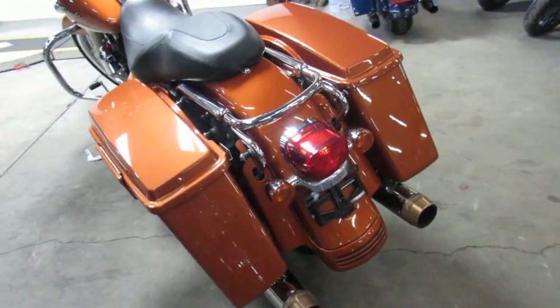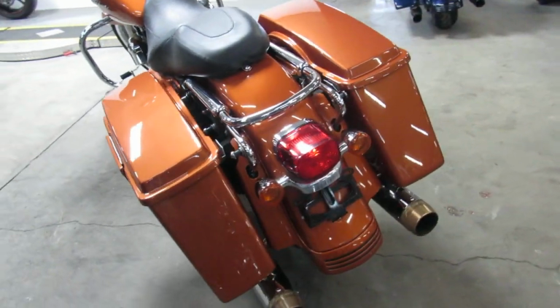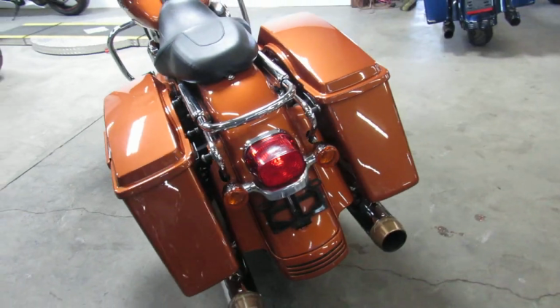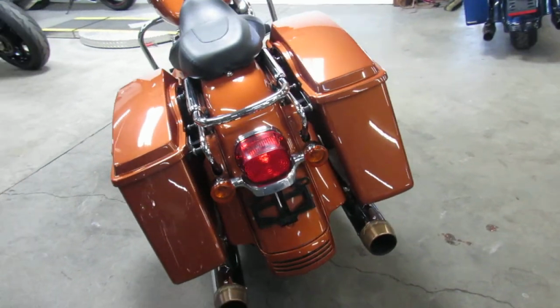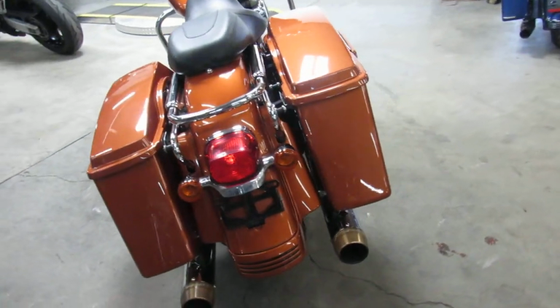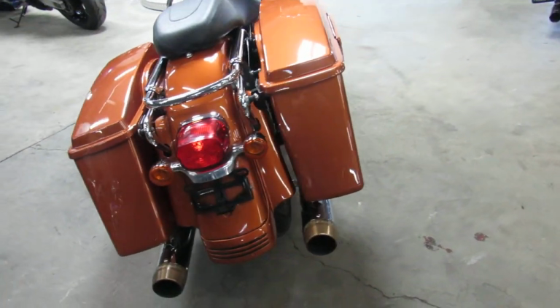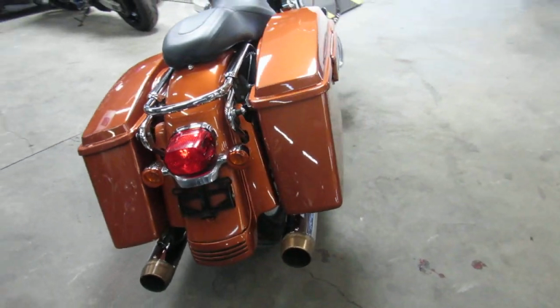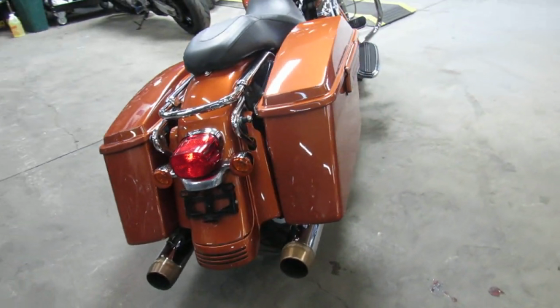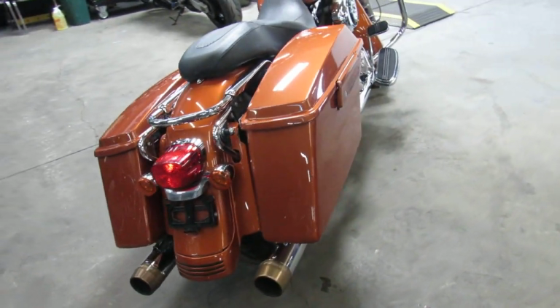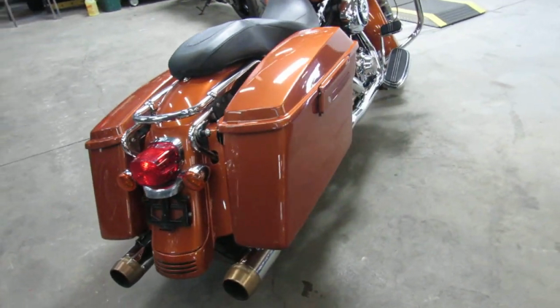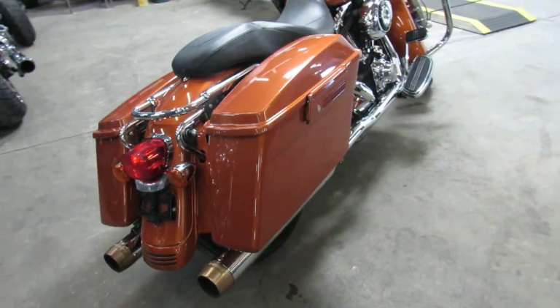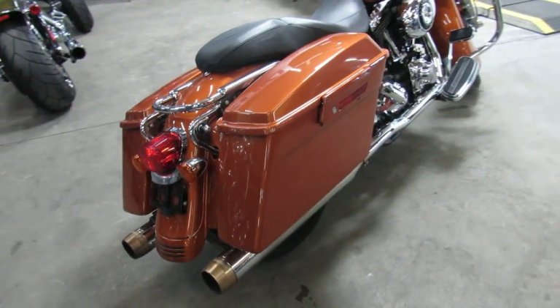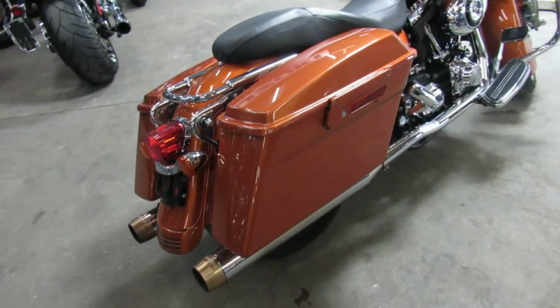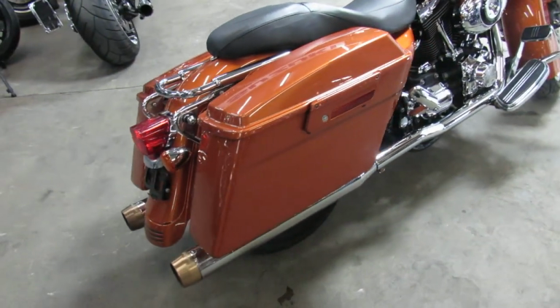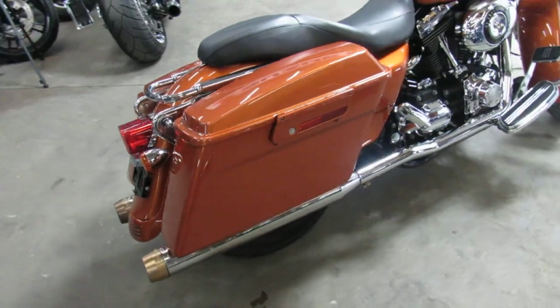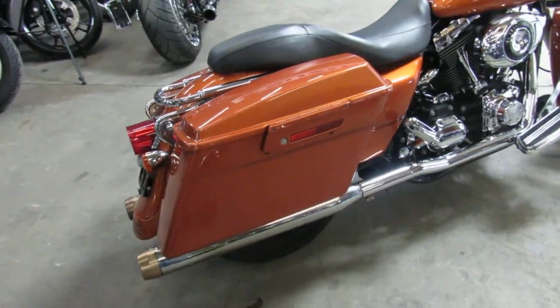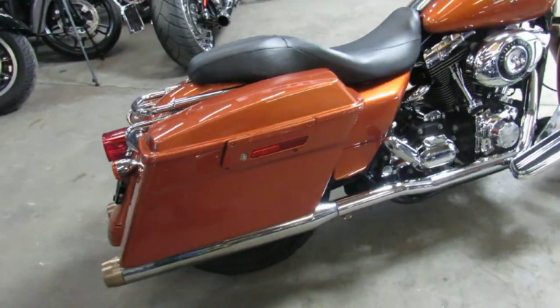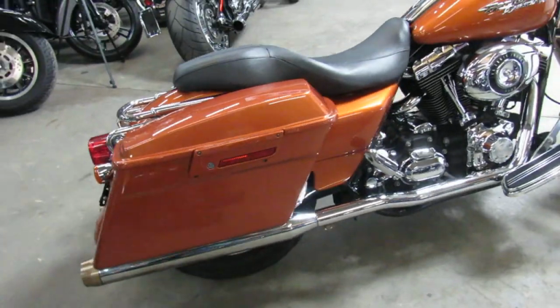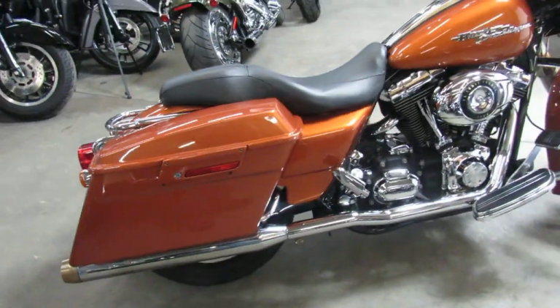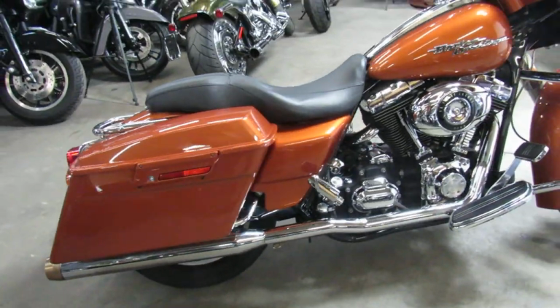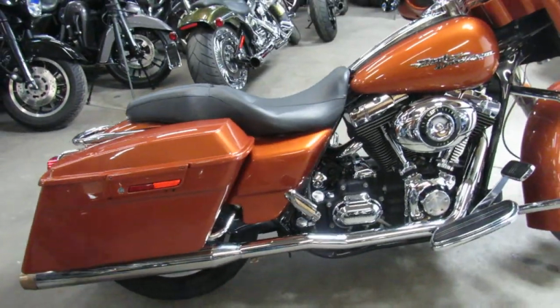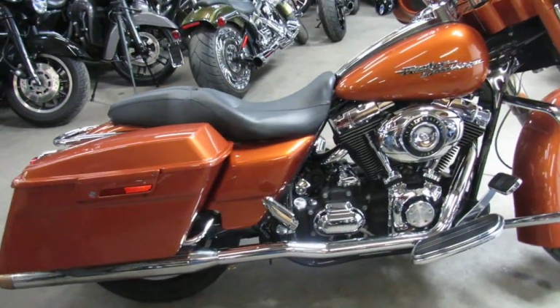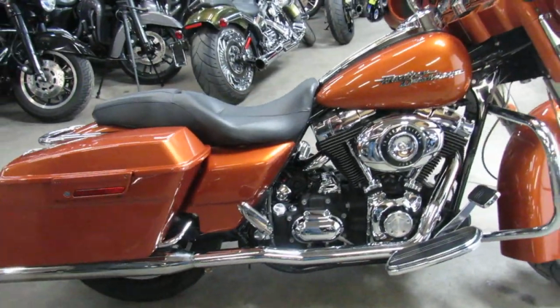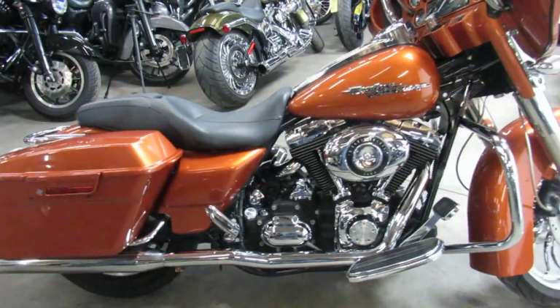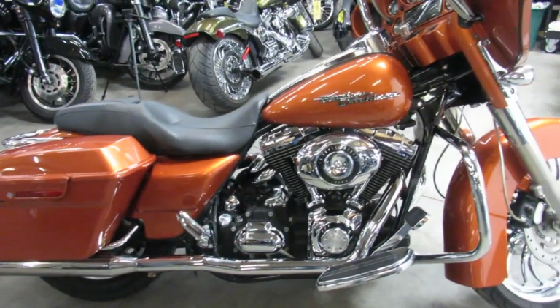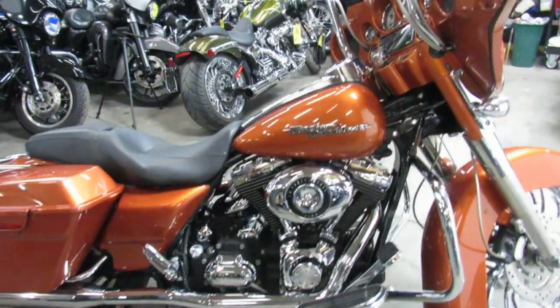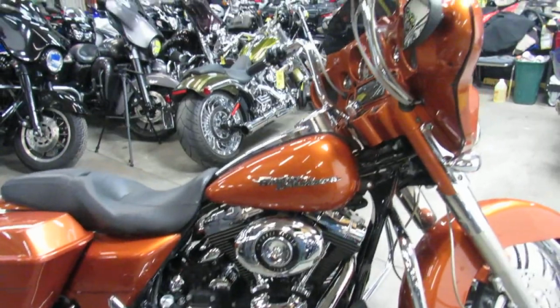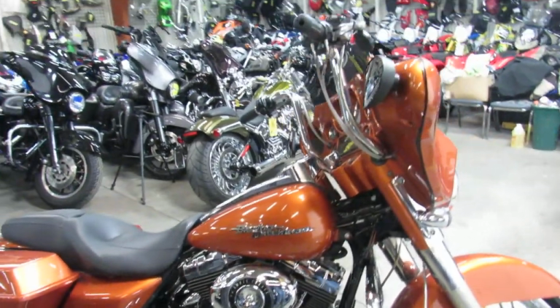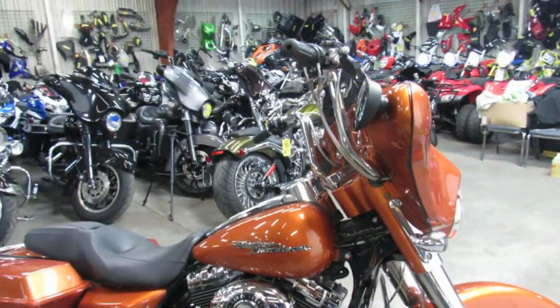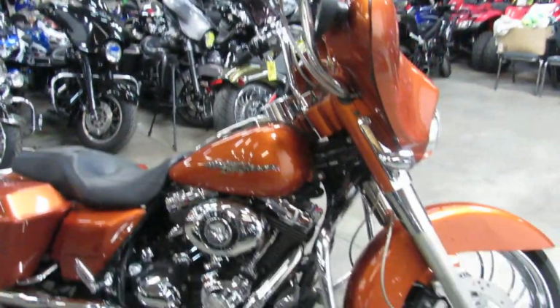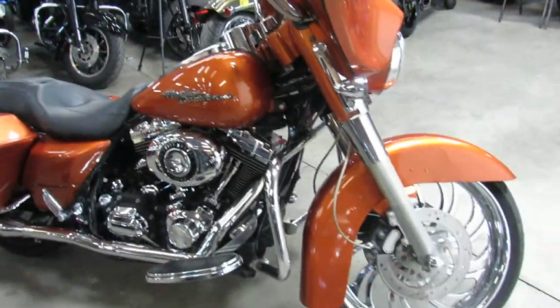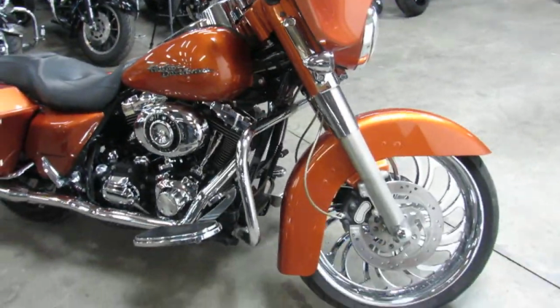Check this one out here — it's got the 21 inch chrome front wheel, custom burnt orange paint that shines like new. It's got a painted matching mini 8 hangers, and that 21 inch chrome wheel just looks awesome guys.